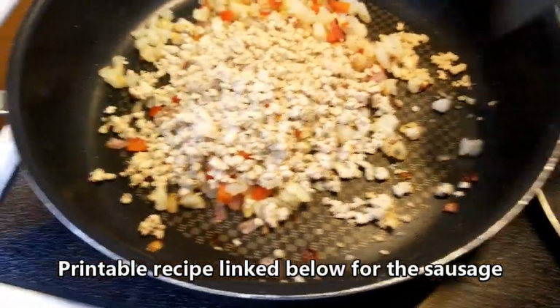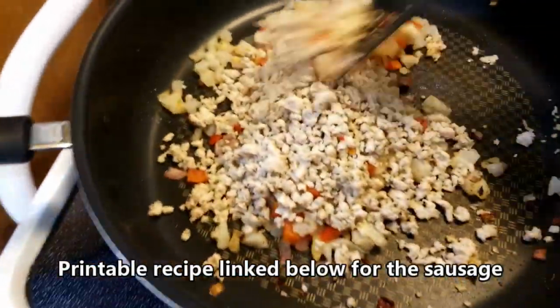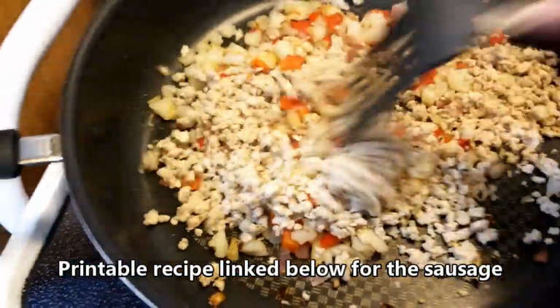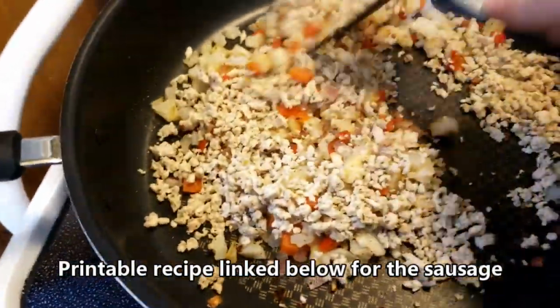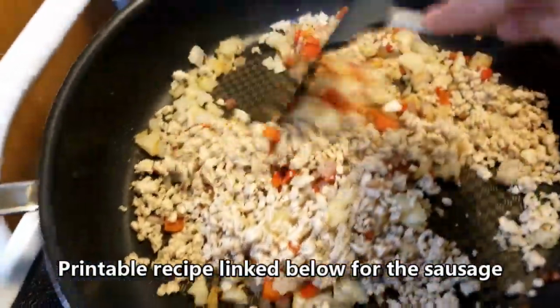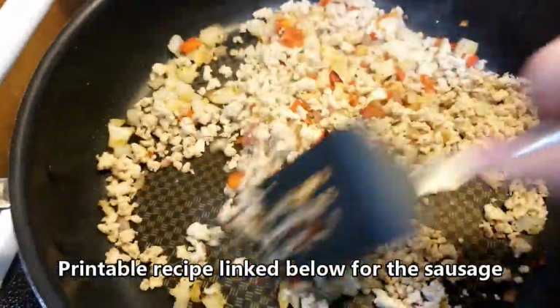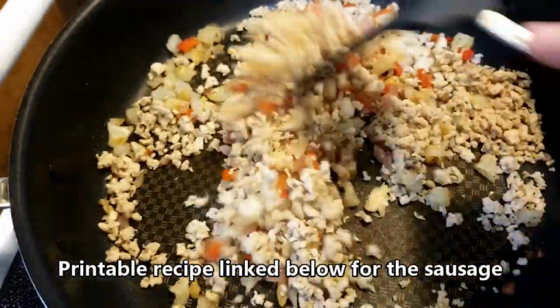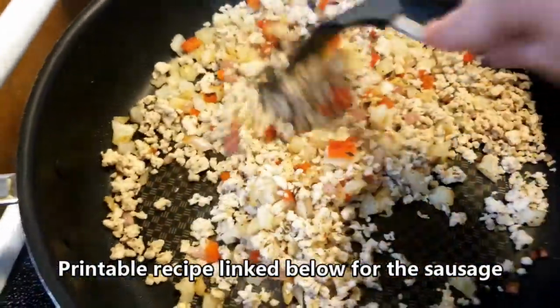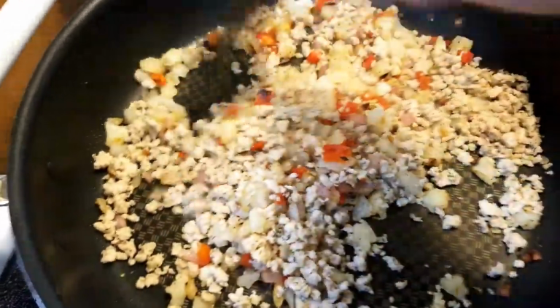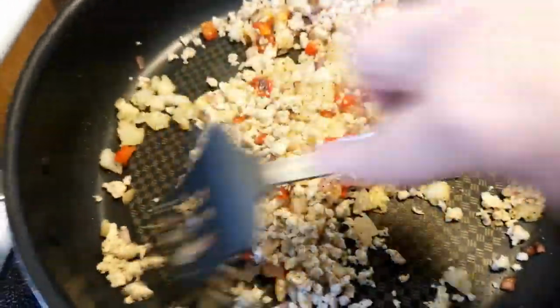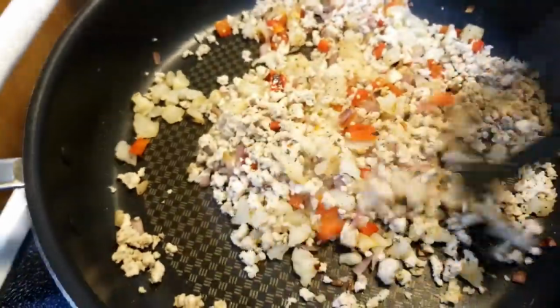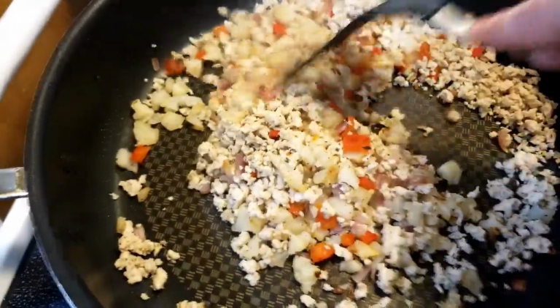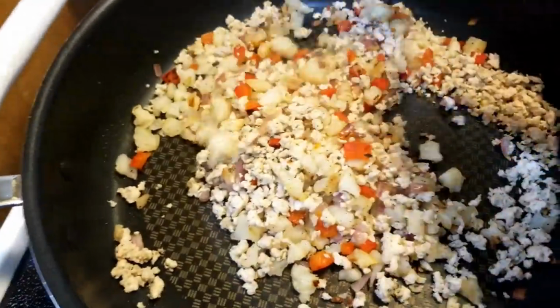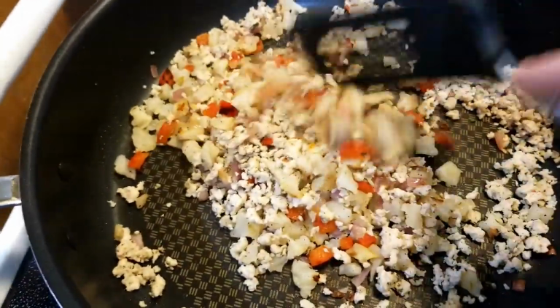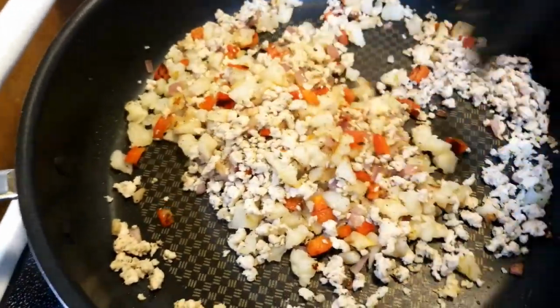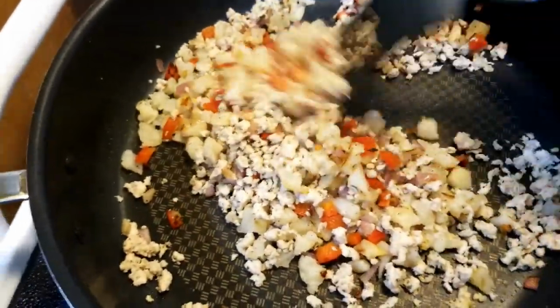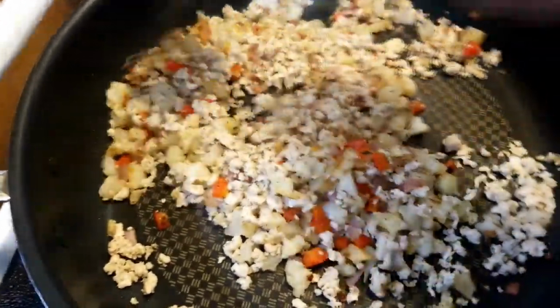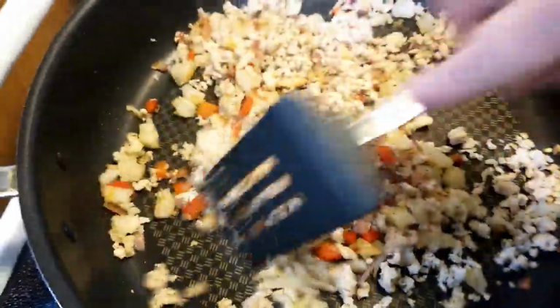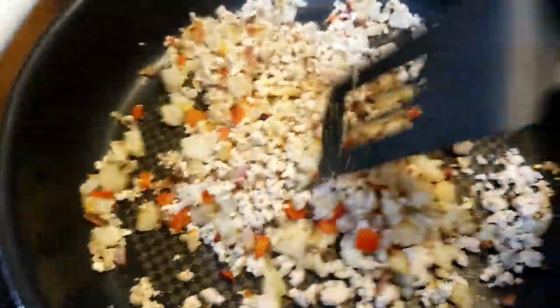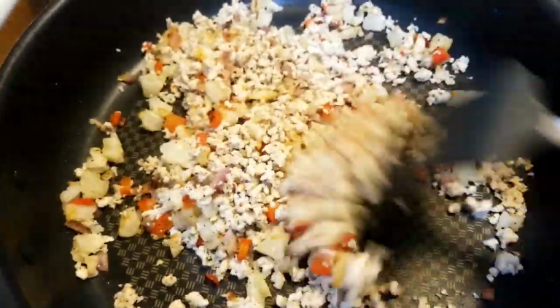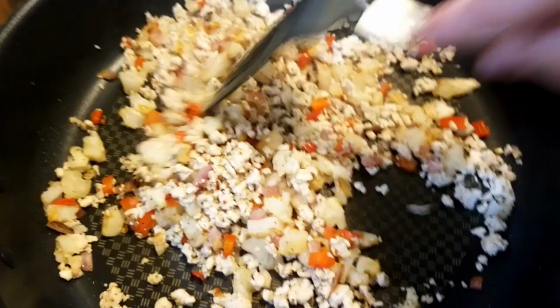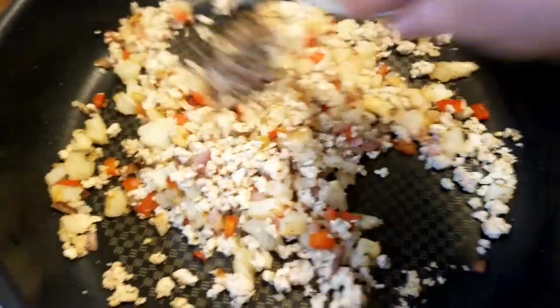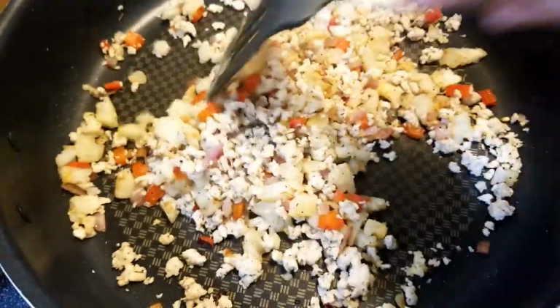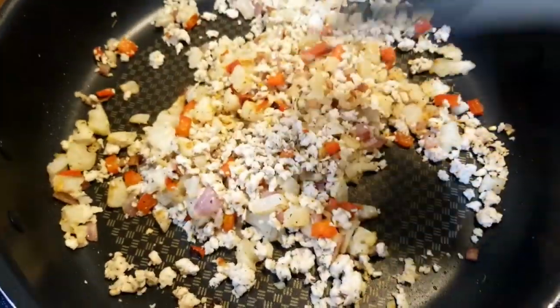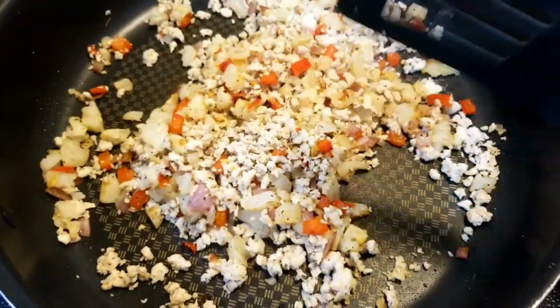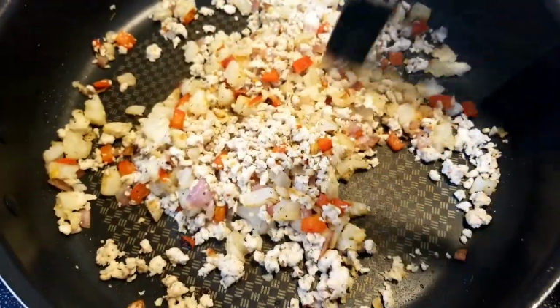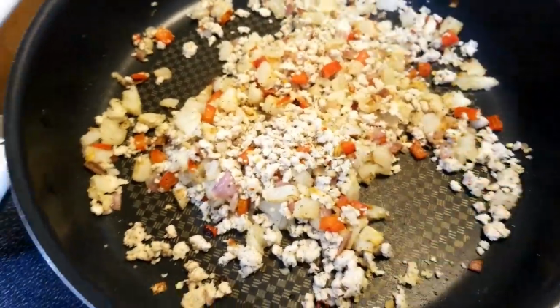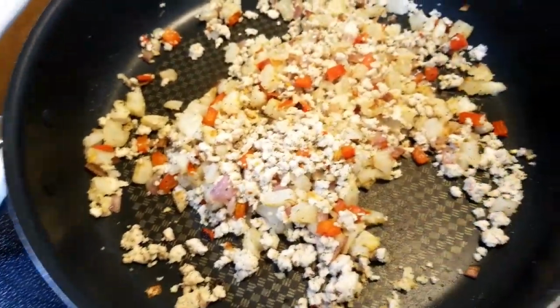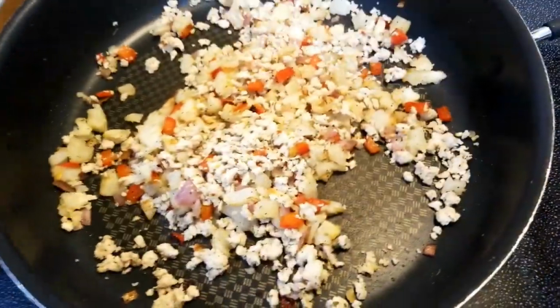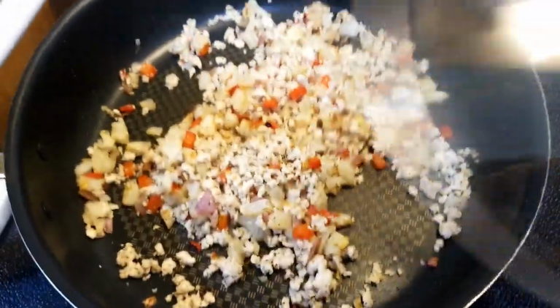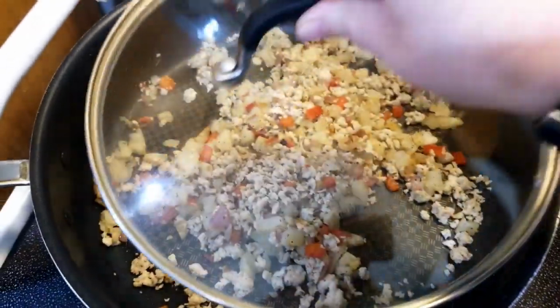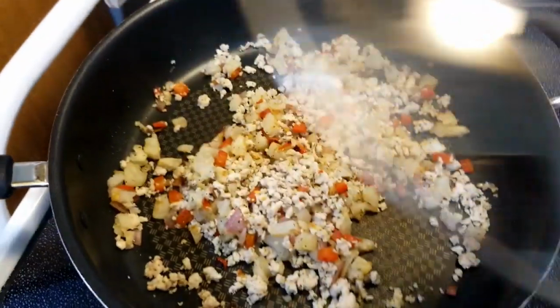I'm going to mix this all up because we just need to warm that sausage up. I had the potatoes and peppers cooking for about seven to eight minutes, covered with a lid.